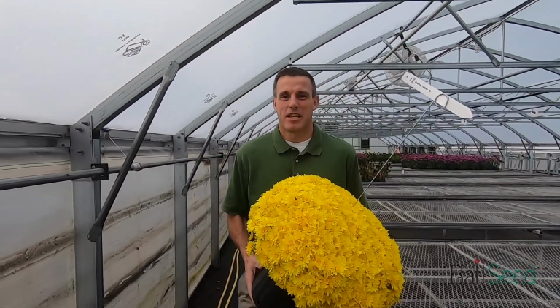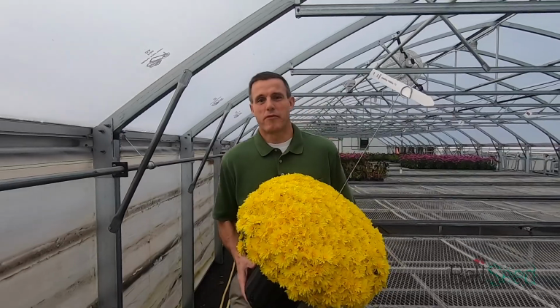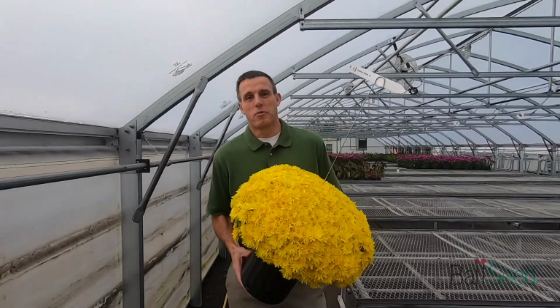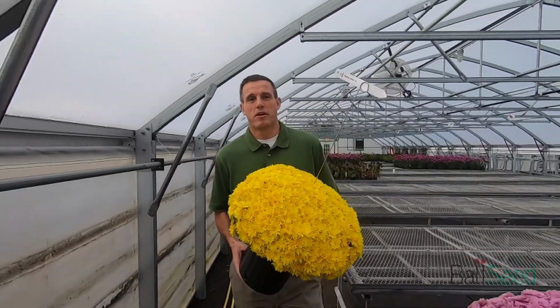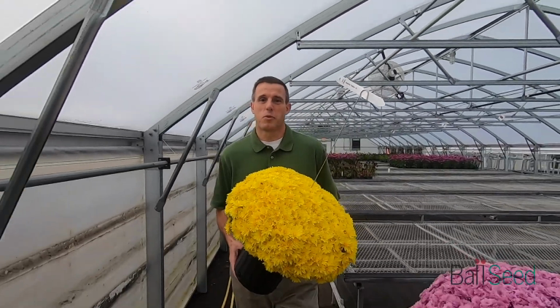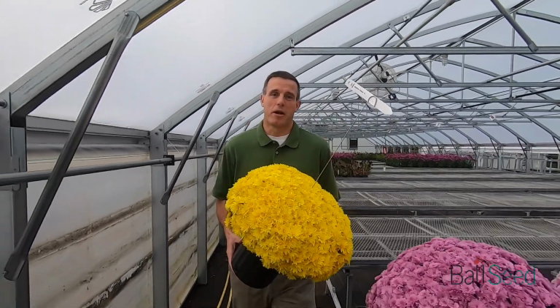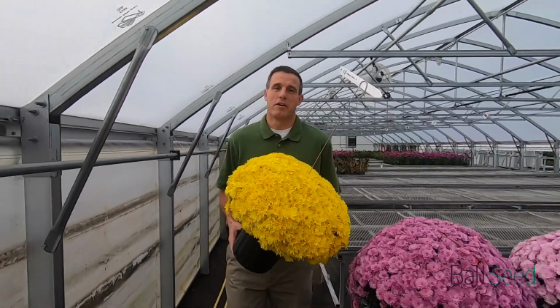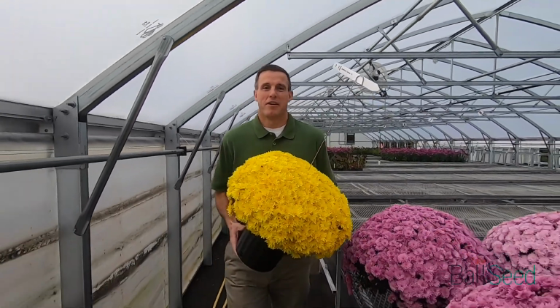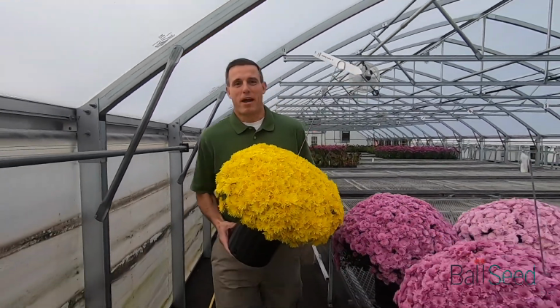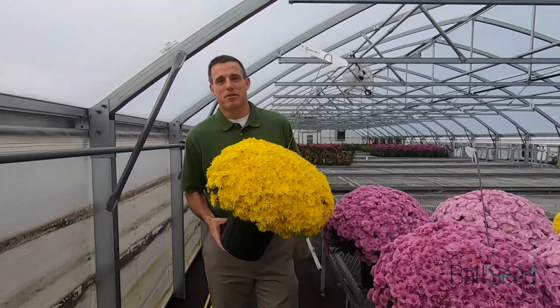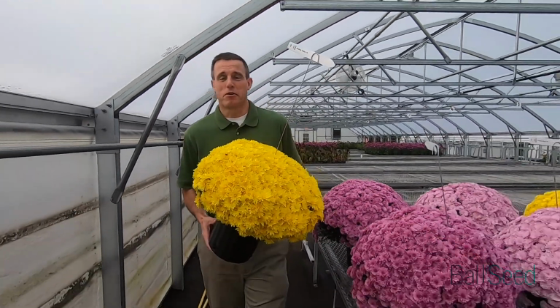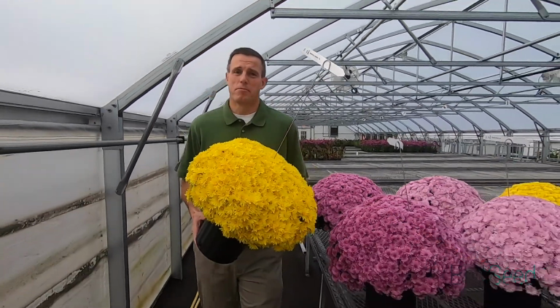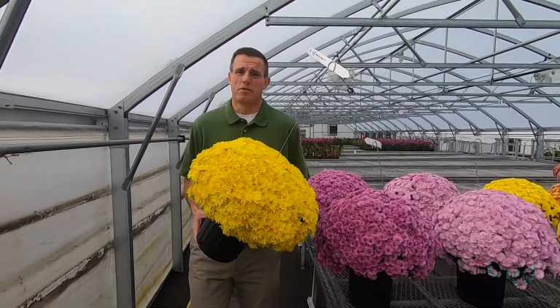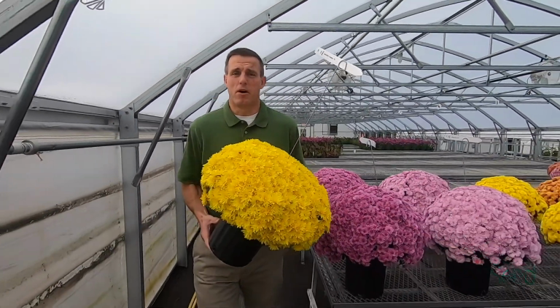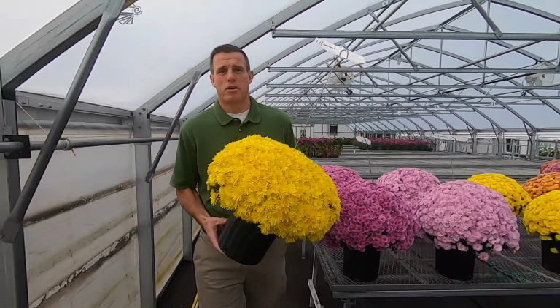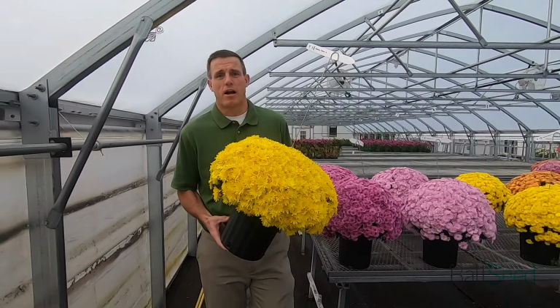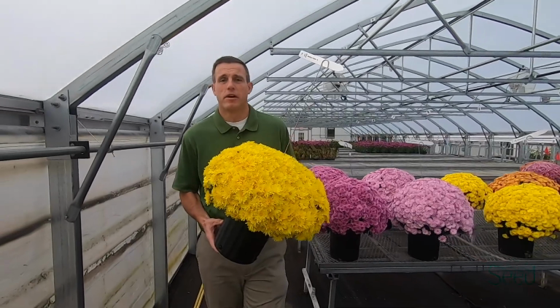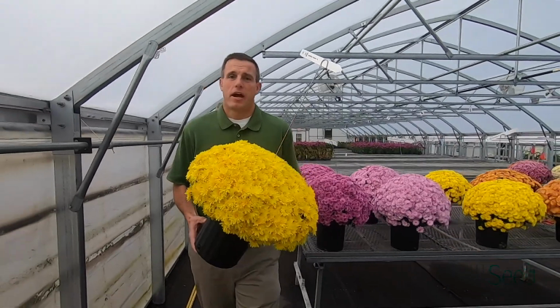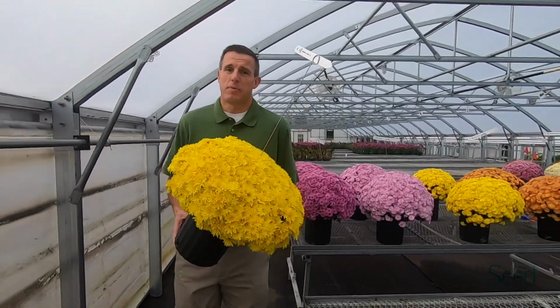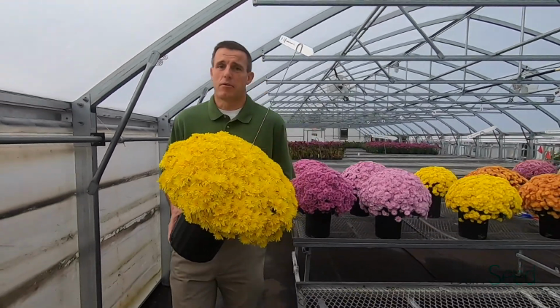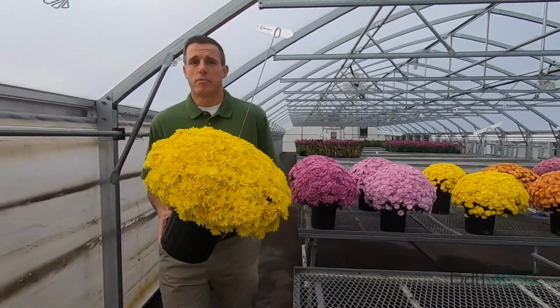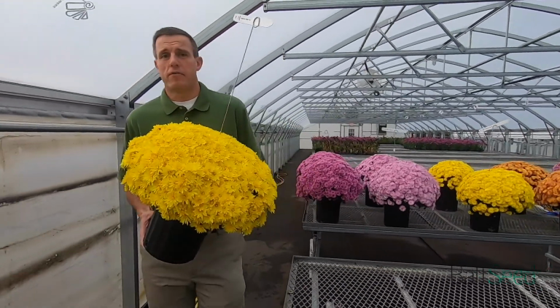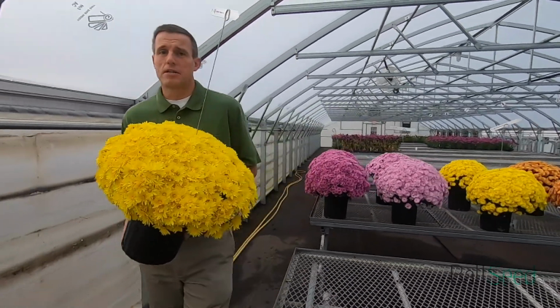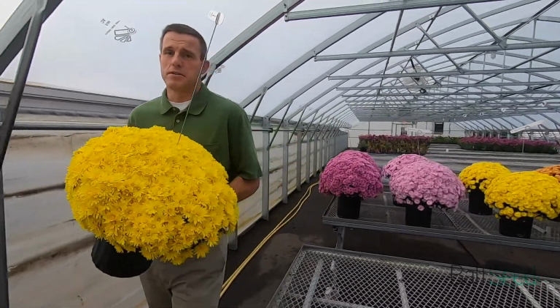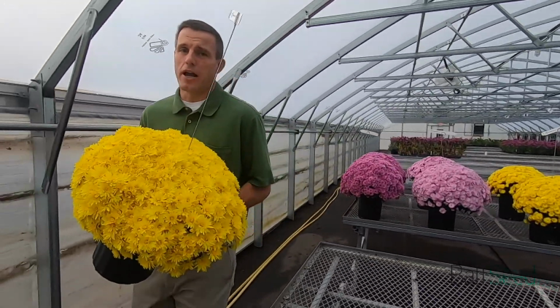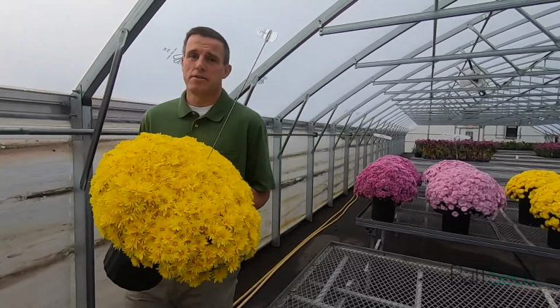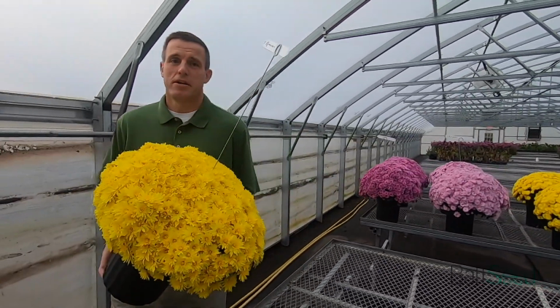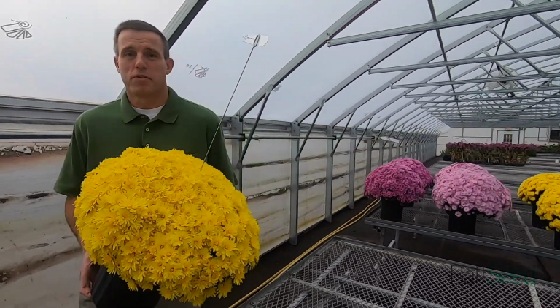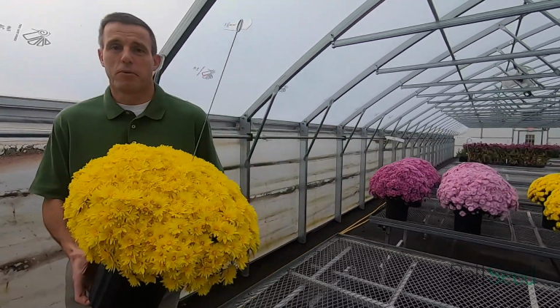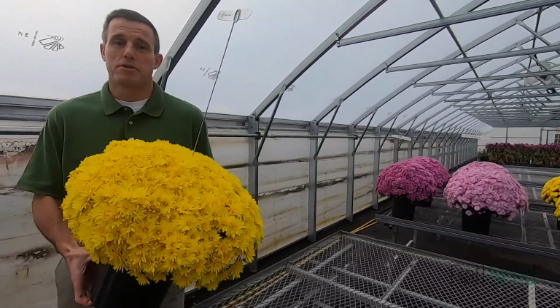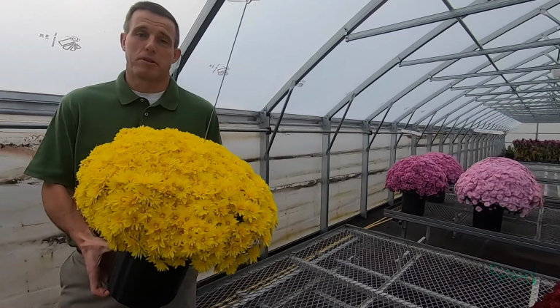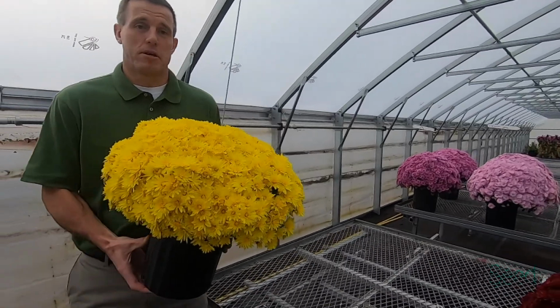It's week 41 of 2021. I'm back here at the secret mum trials at Ball in West Chicago, and I've picked out a few of my favorite late season varieties. The first one I wanted to share with you is...